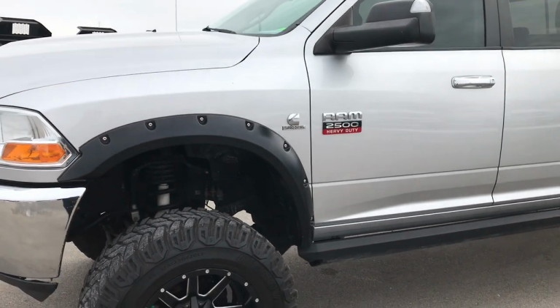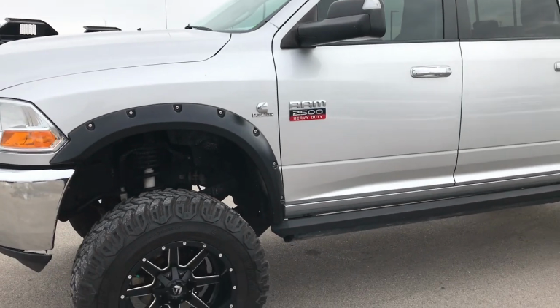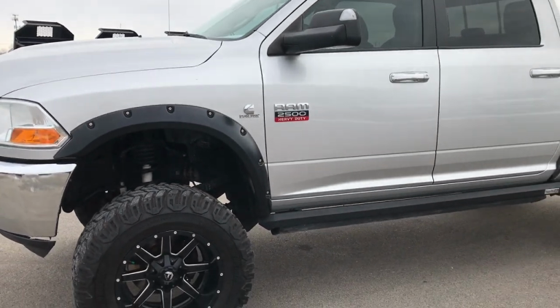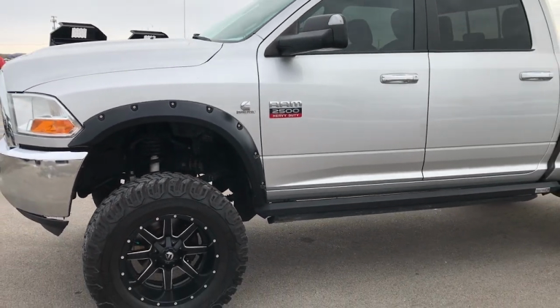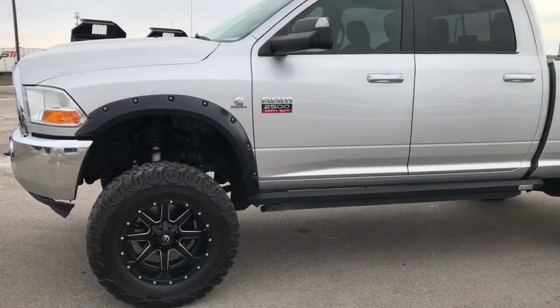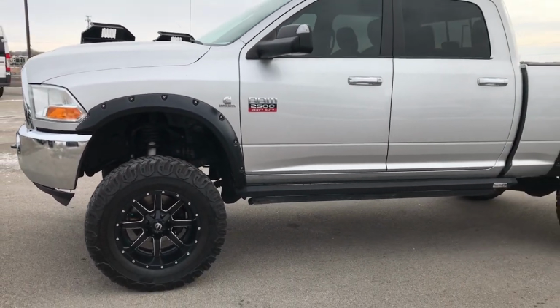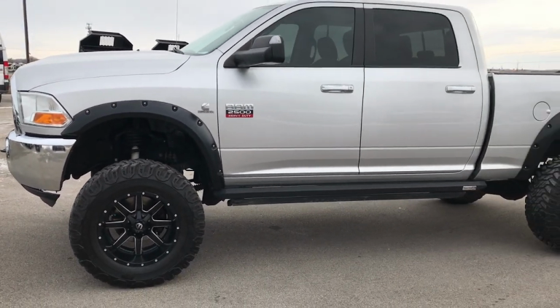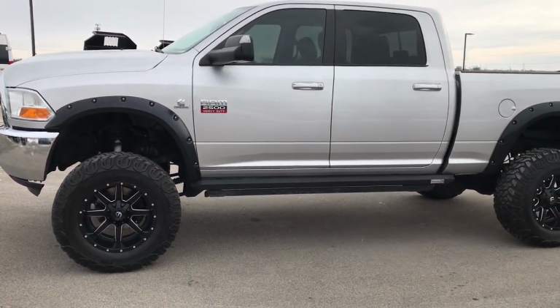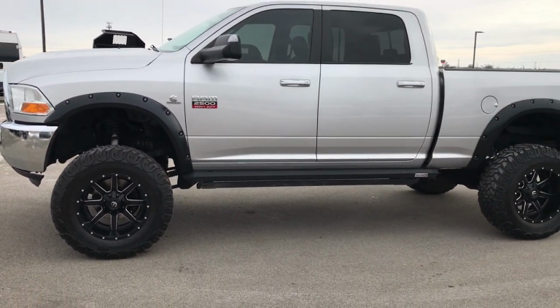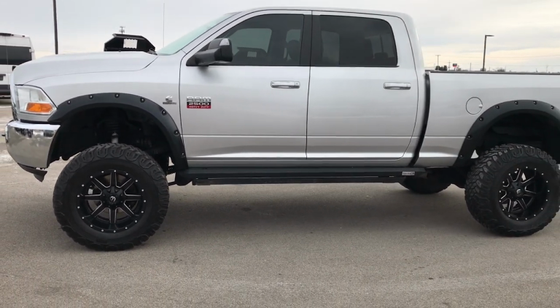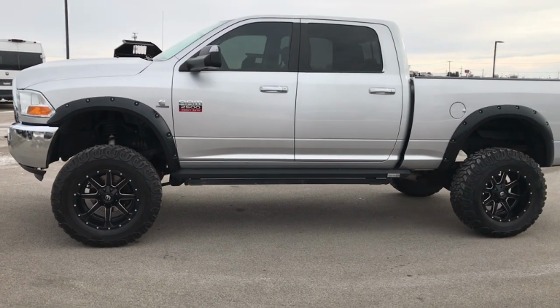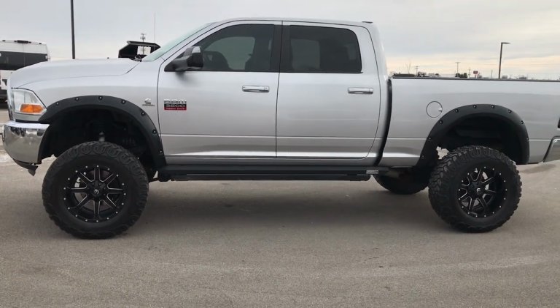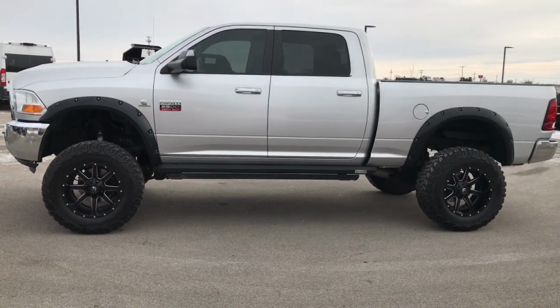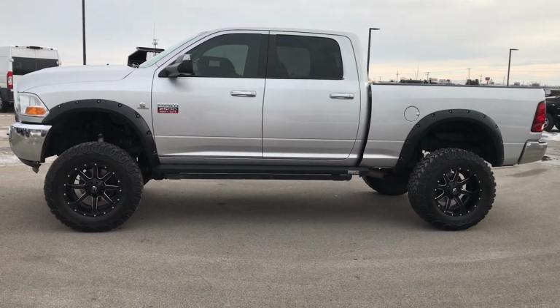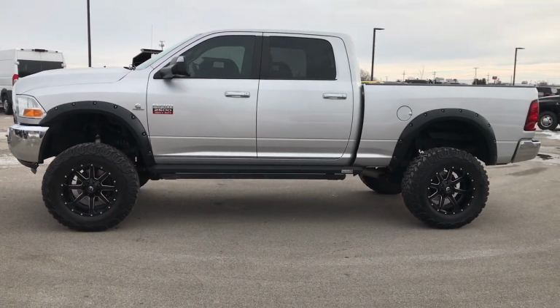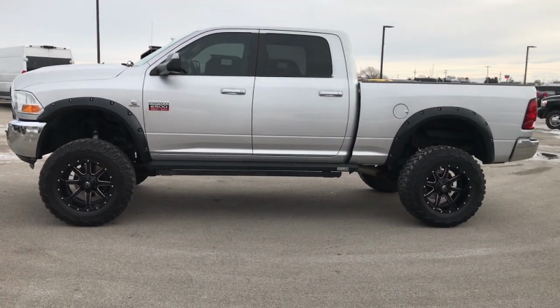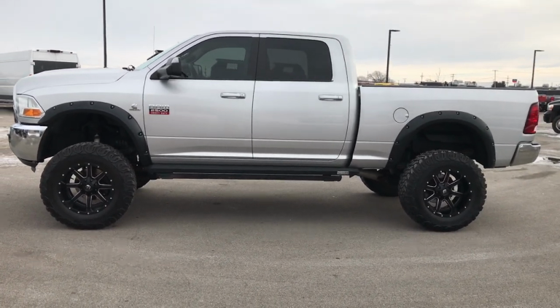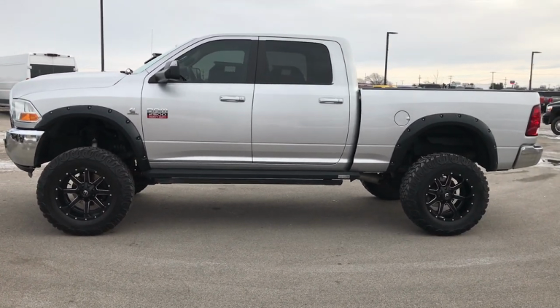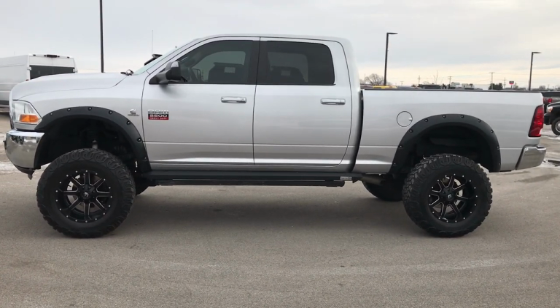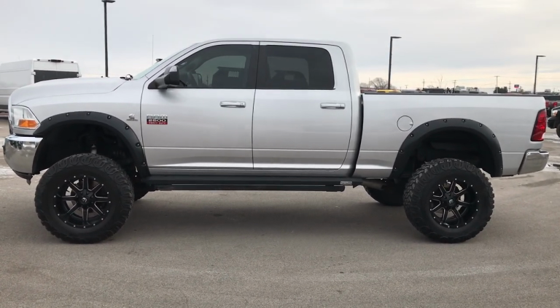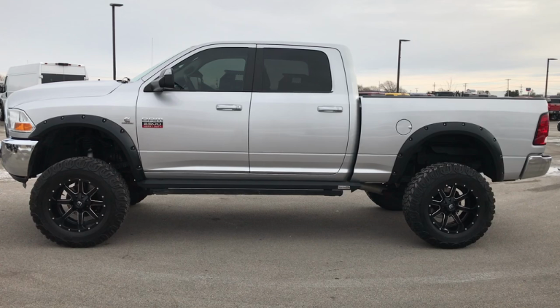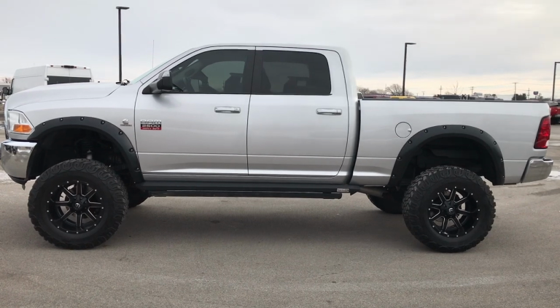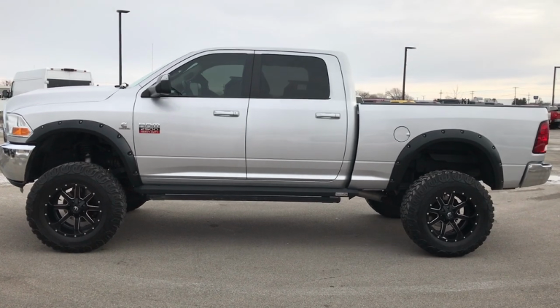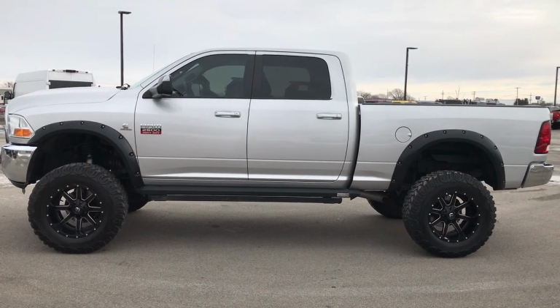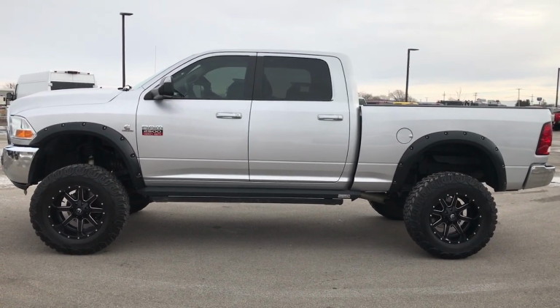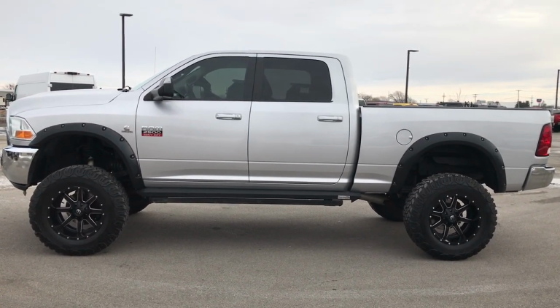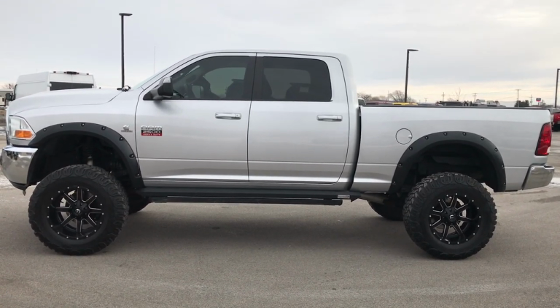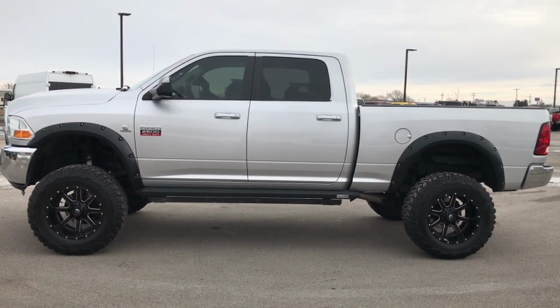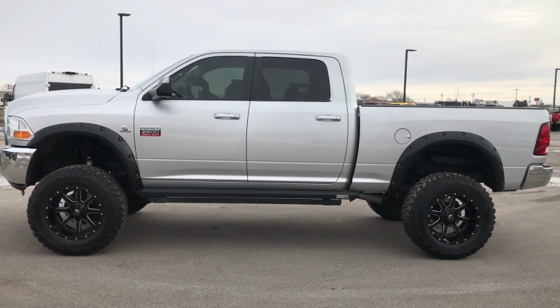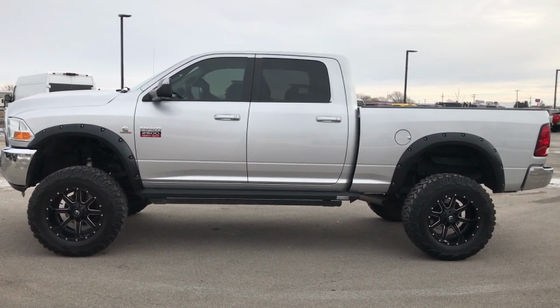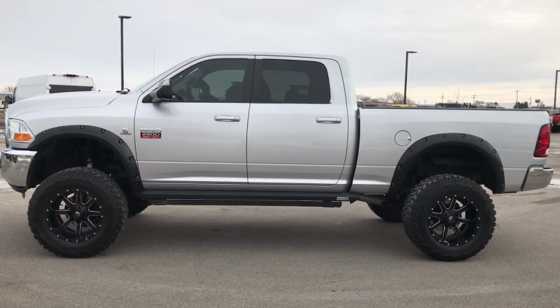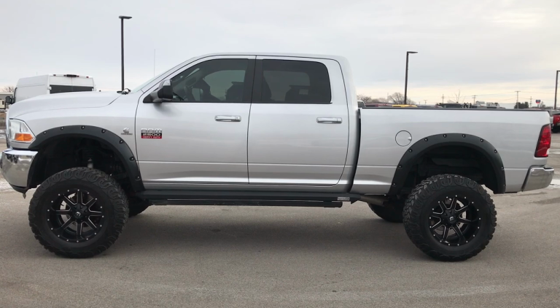To see more pictures of this truck, or one of our other 400 new and used cars, trucks, SUVs, minivans, Wranglers, half tons, three-quarter tons — you name it, we've got it. Go to our website at www.summitauto.com for full pictures and descriptions of every single vehicle on our lot.